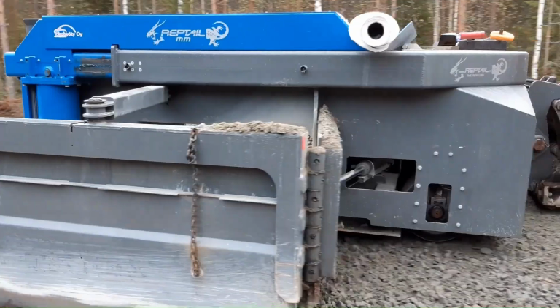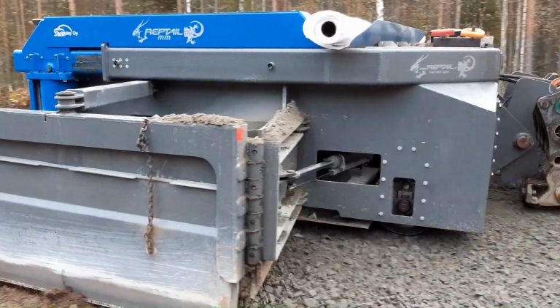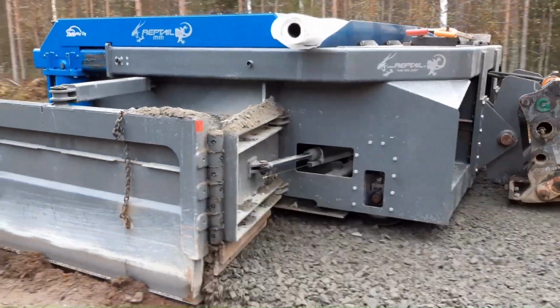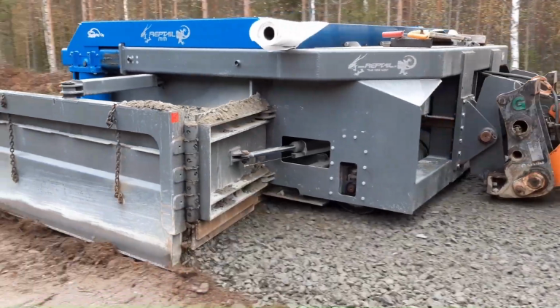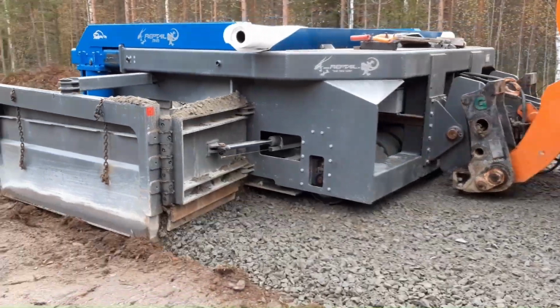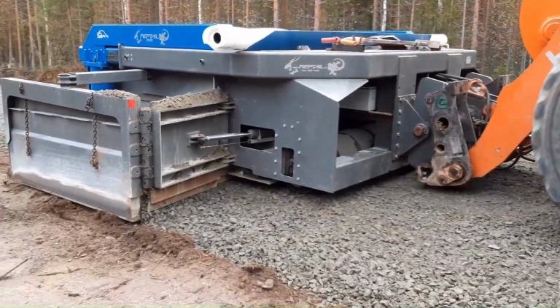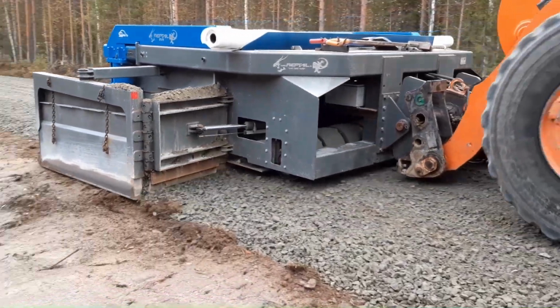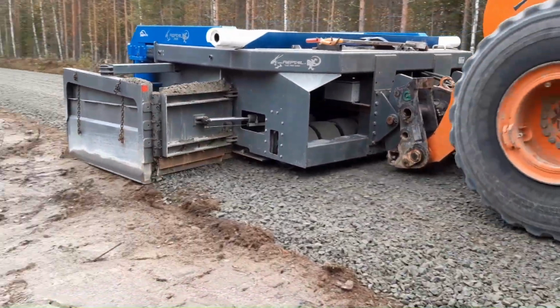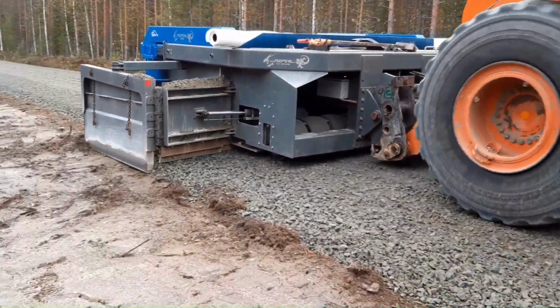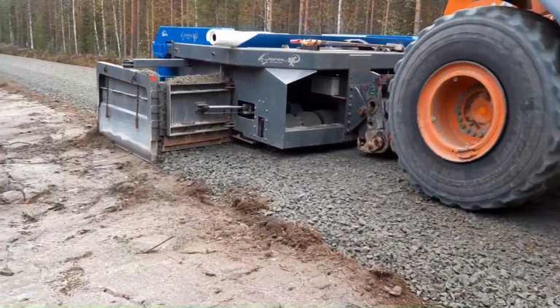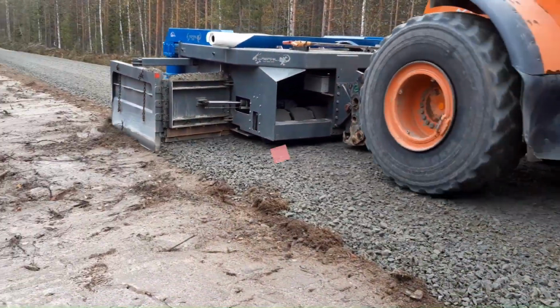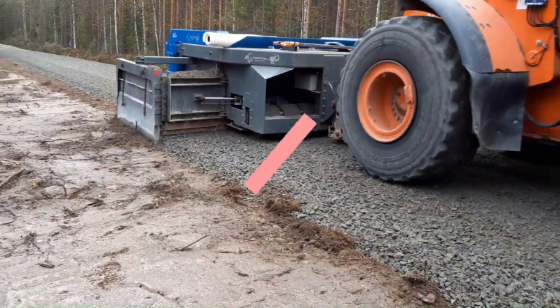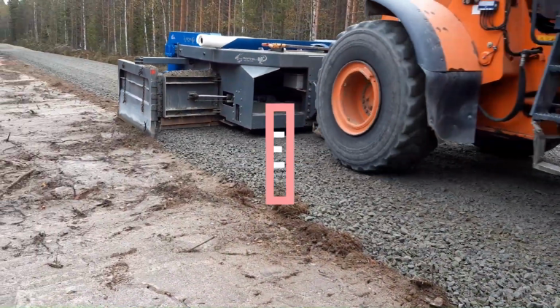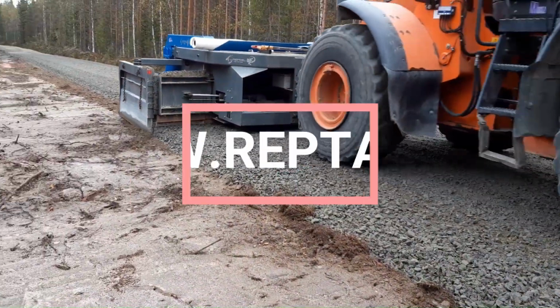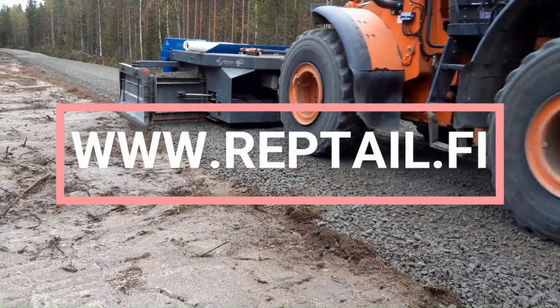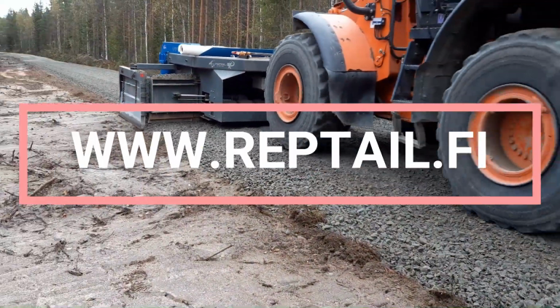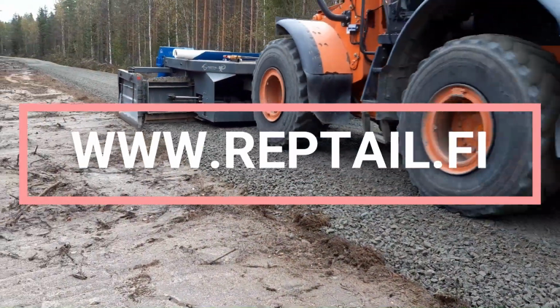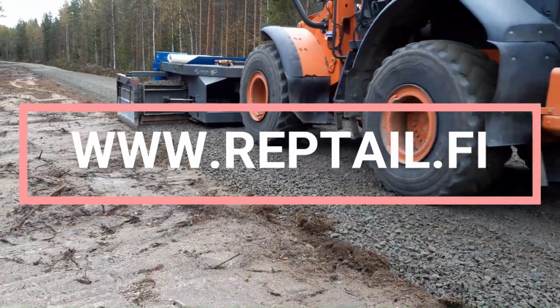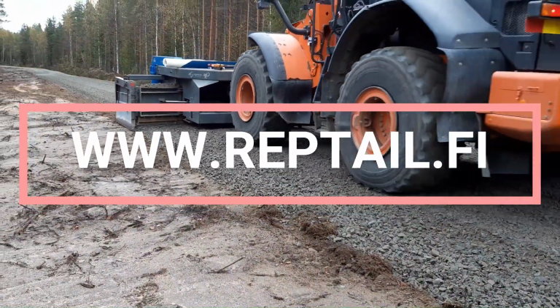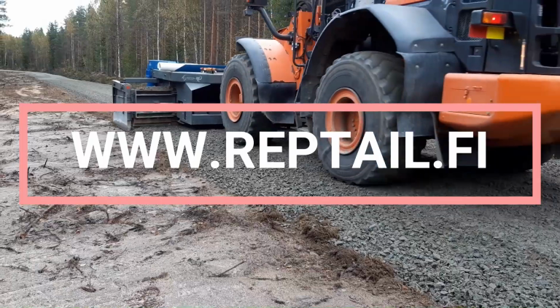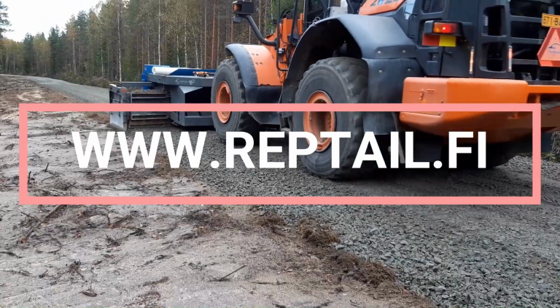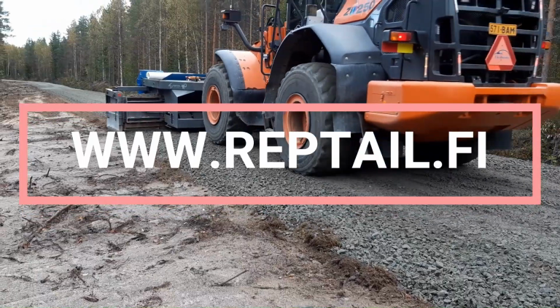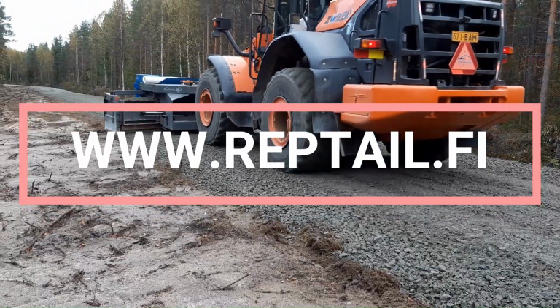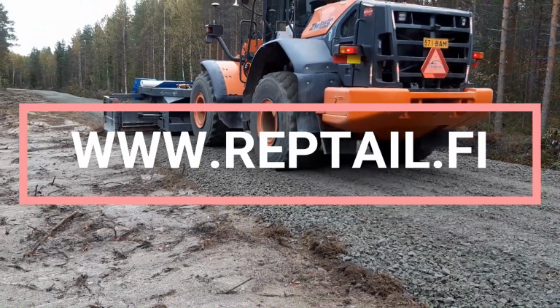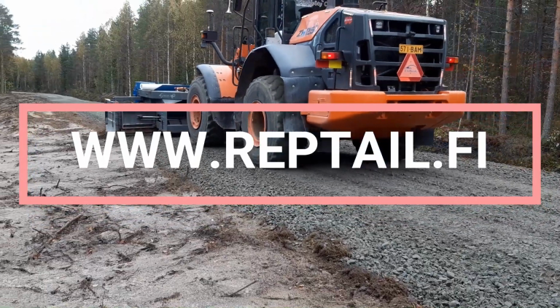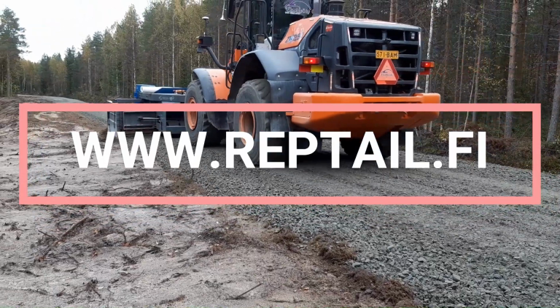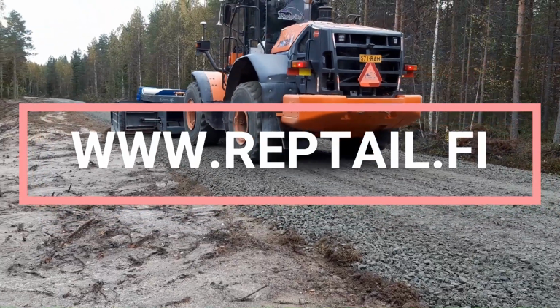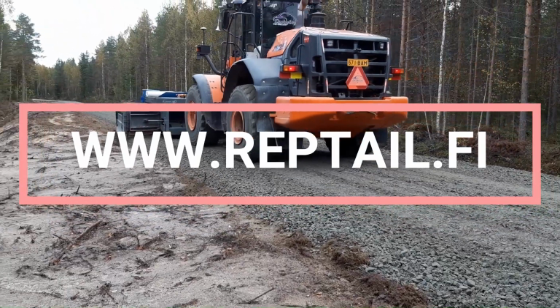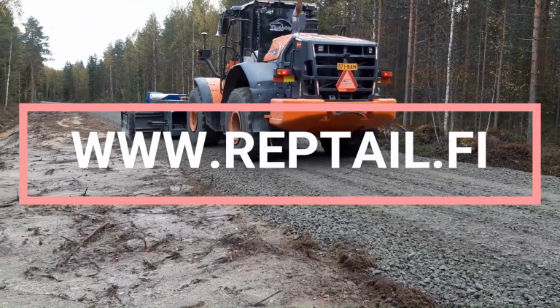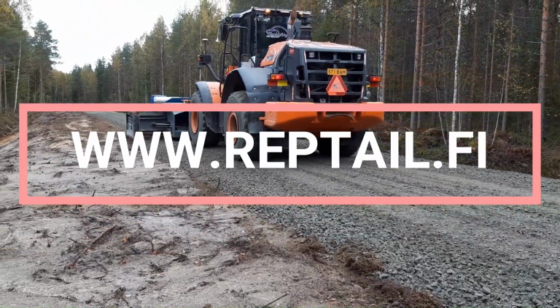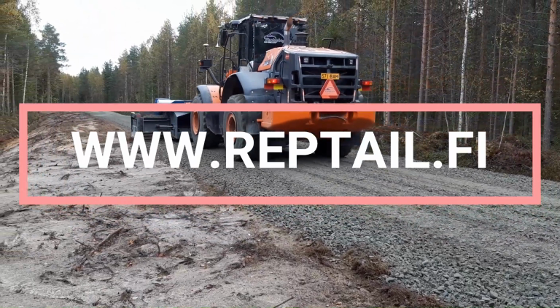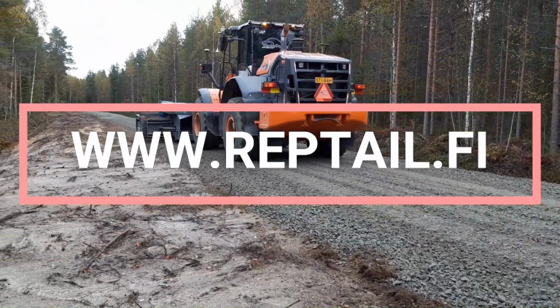You'll find more information on Reptile products from our website, www.reptile.fi, and more videos from our YouTube channel.